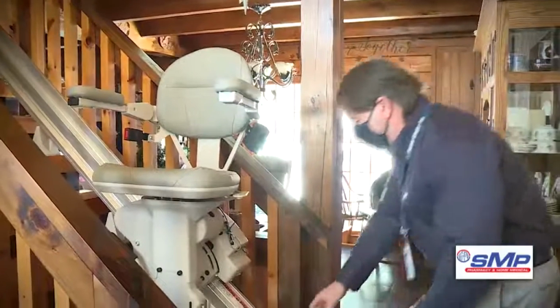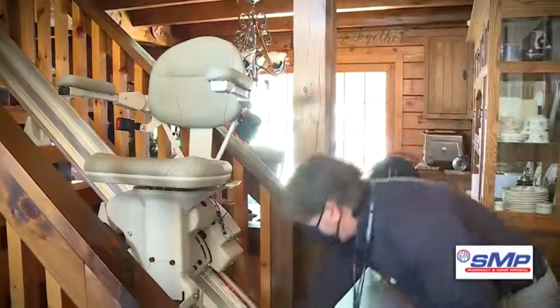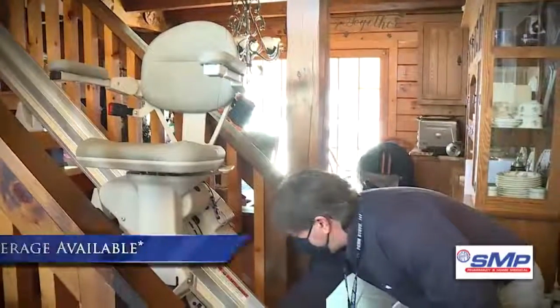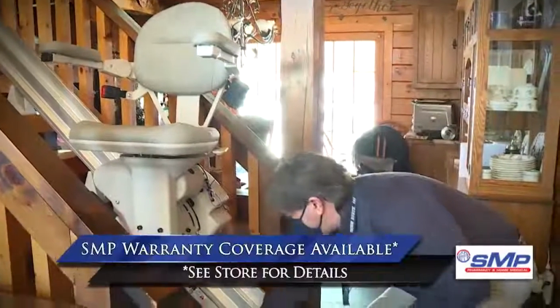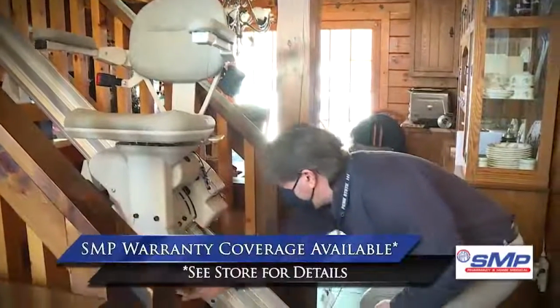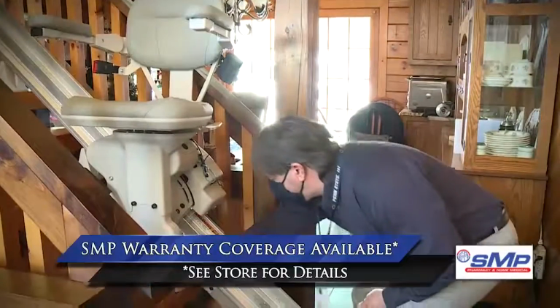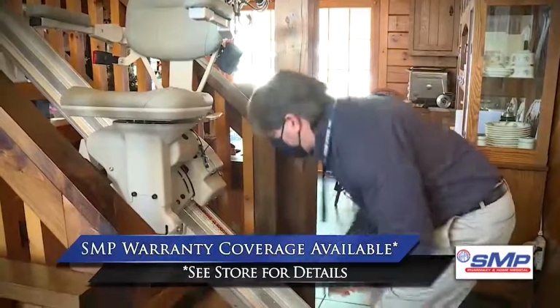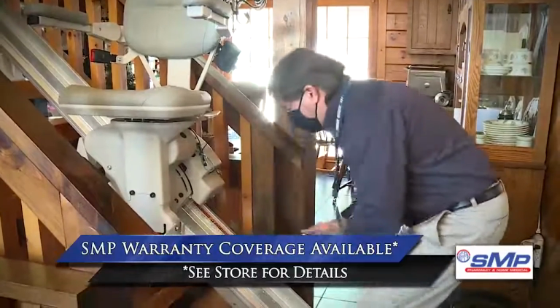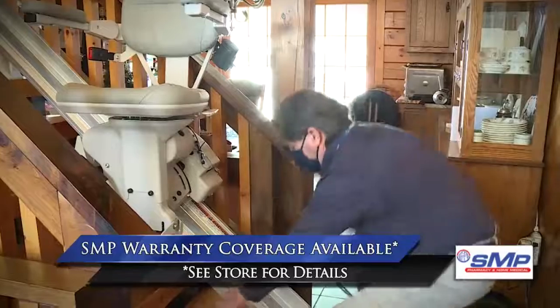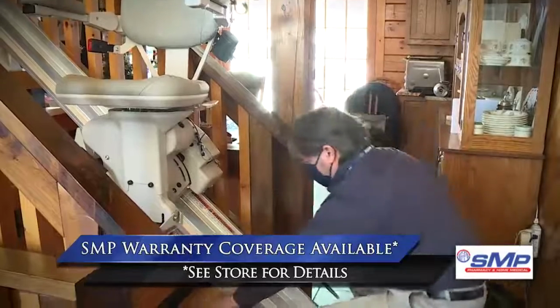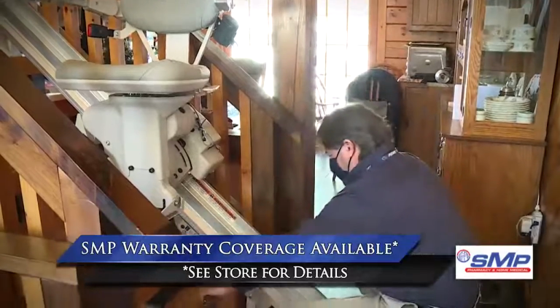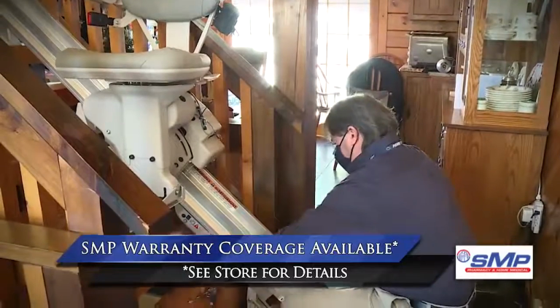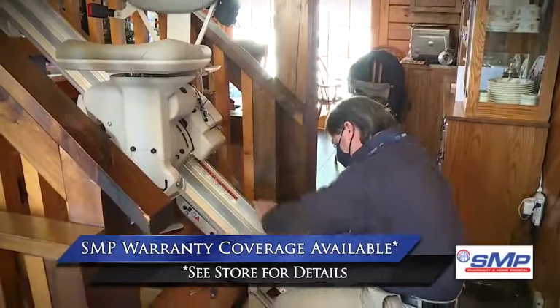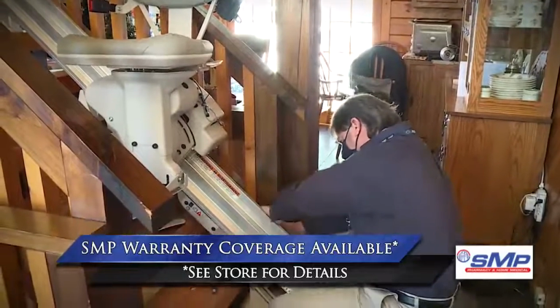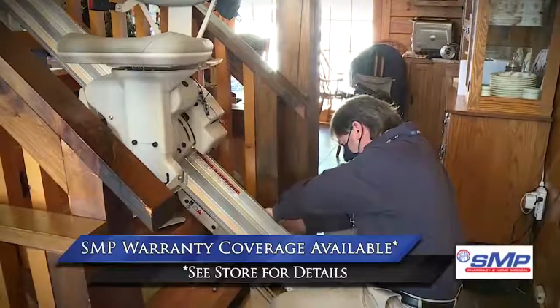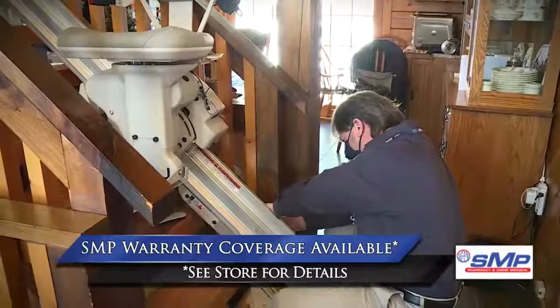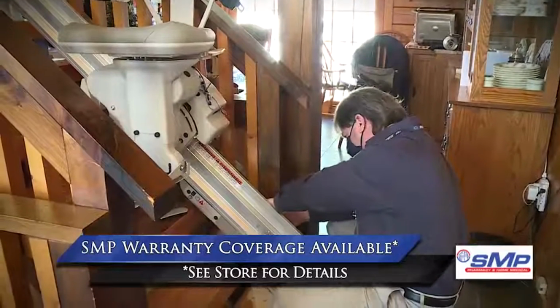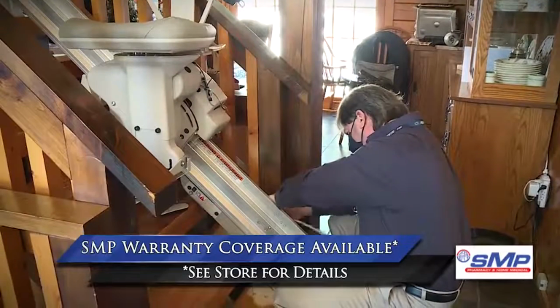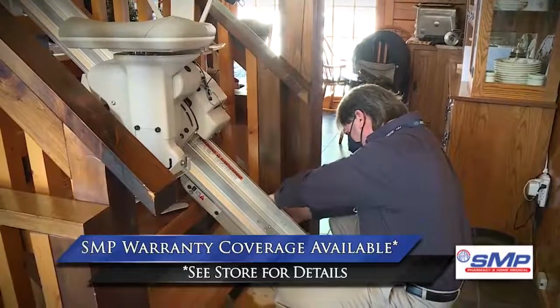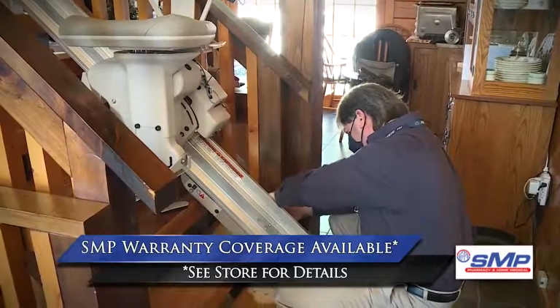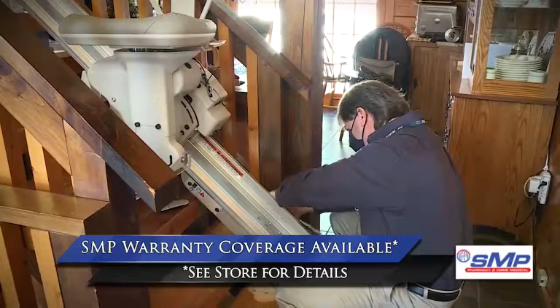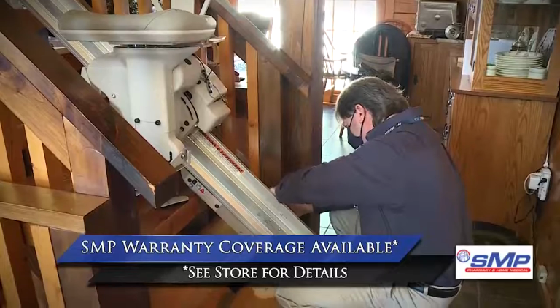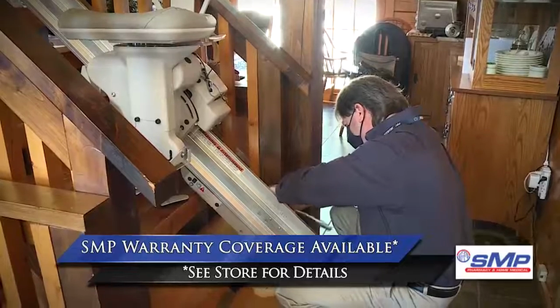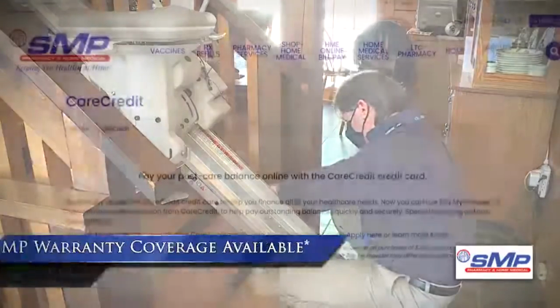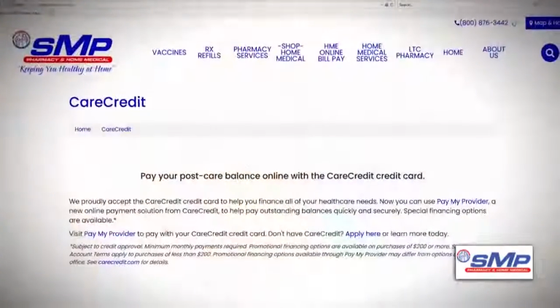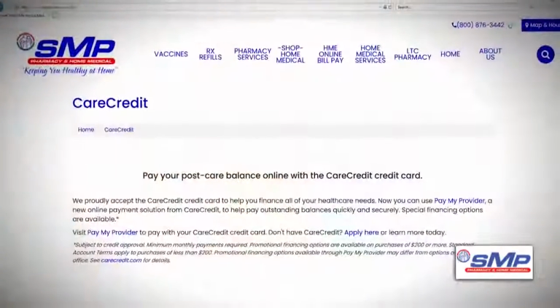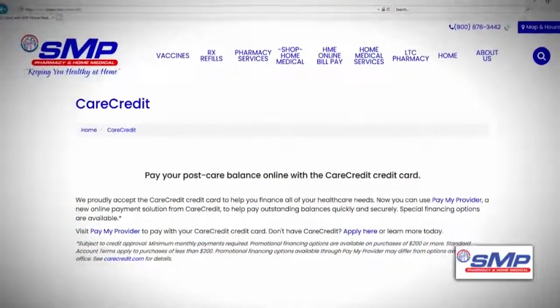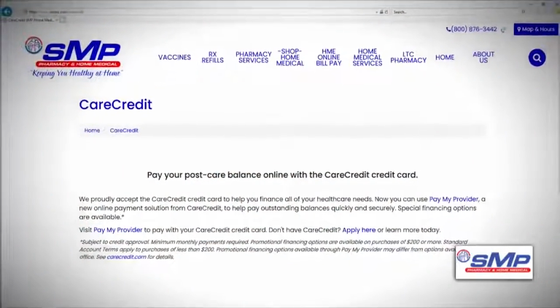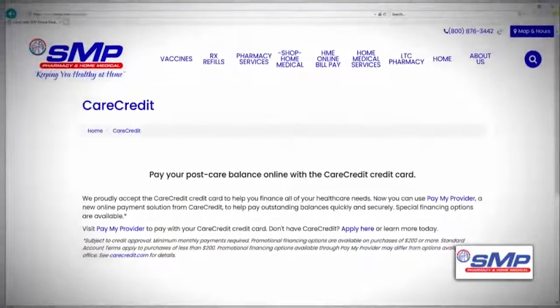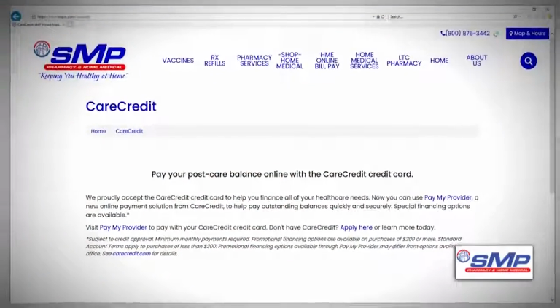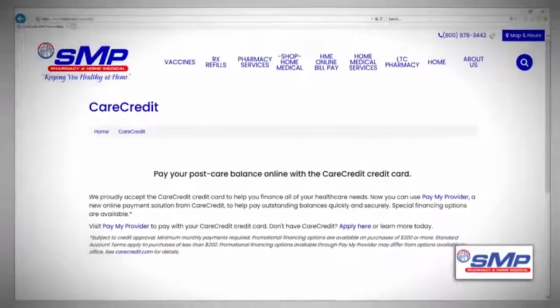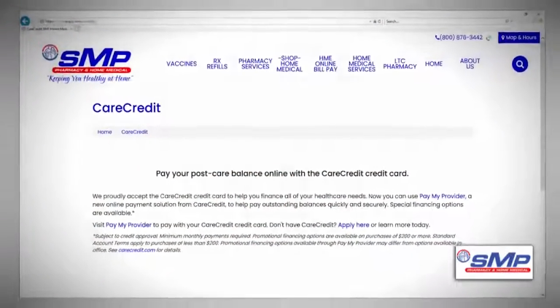Rest assured that SMP is fully licensed, insured, and accredited, with all stair lifts offering a warranty. Maintenance plans are available too, offering additional reassurance. If cost is an issue, financing options are available through CareCredit.